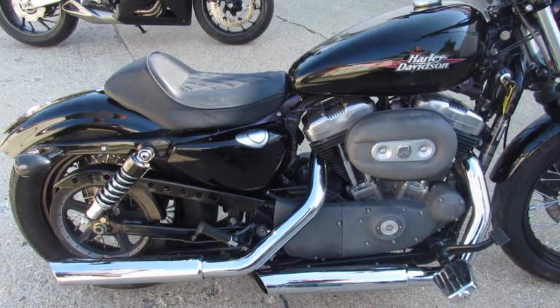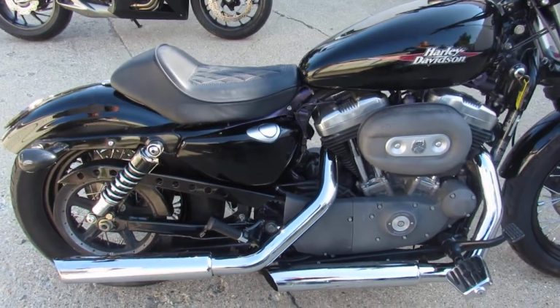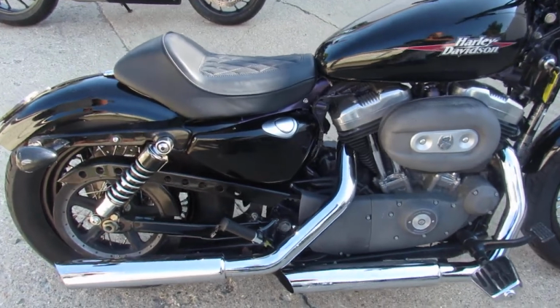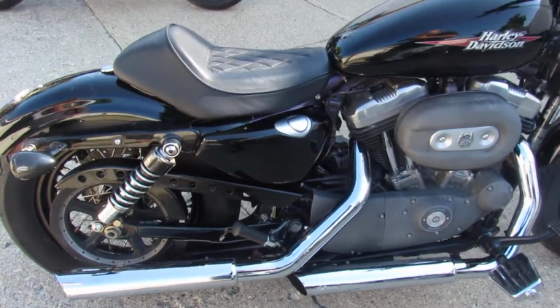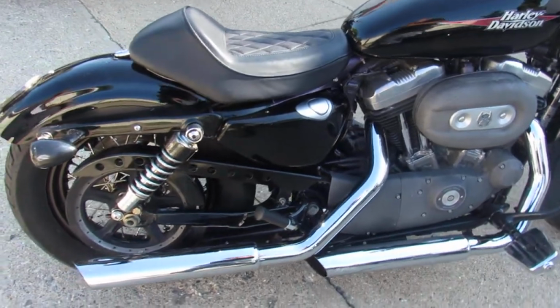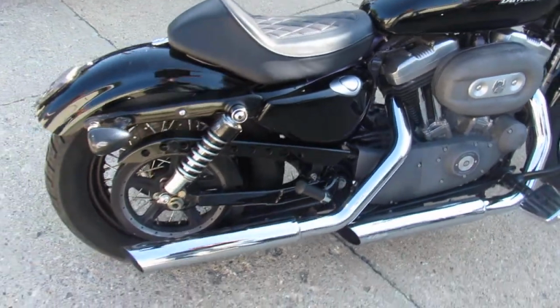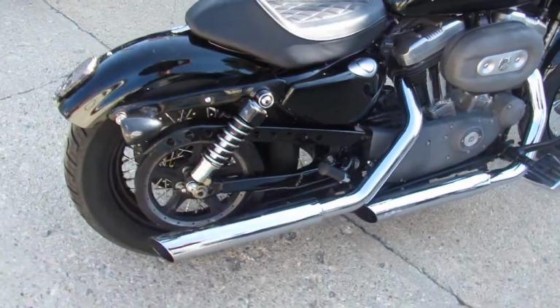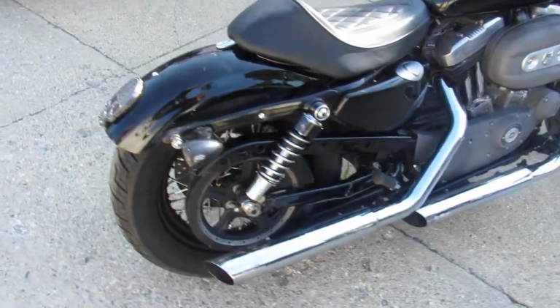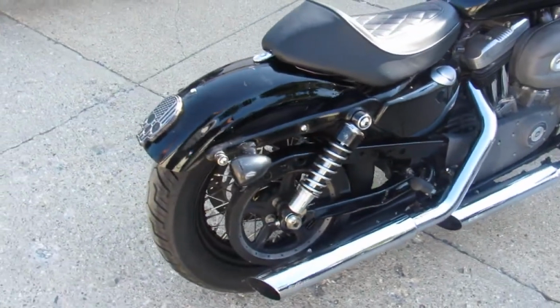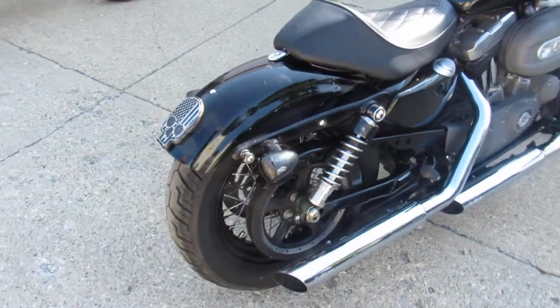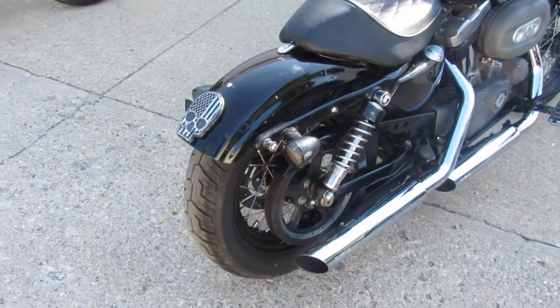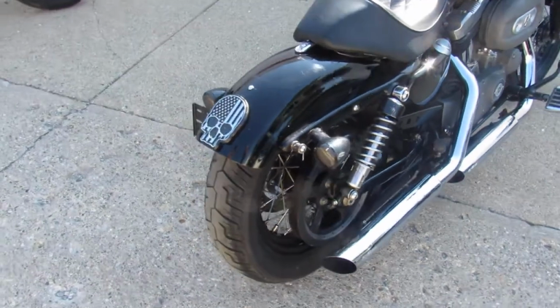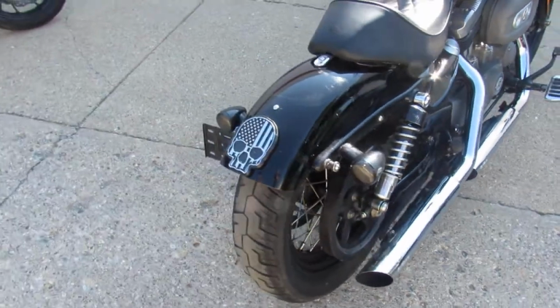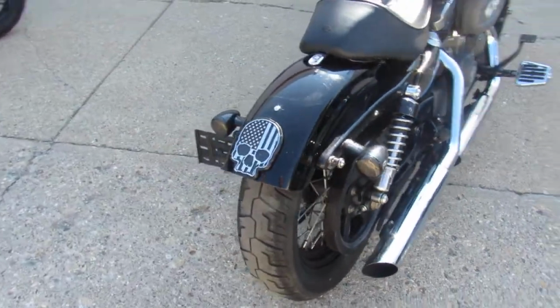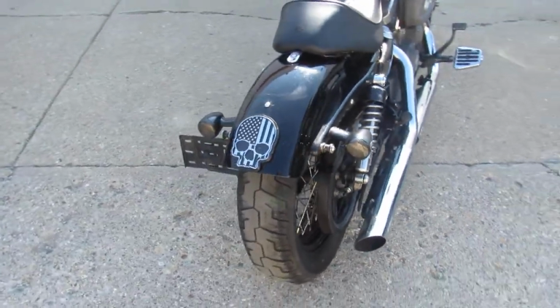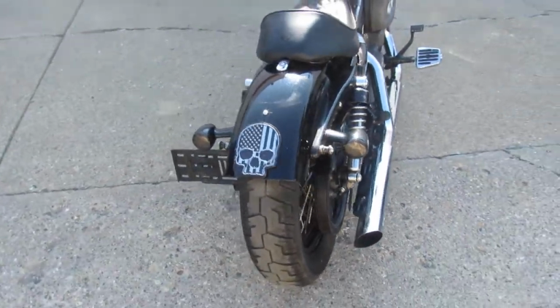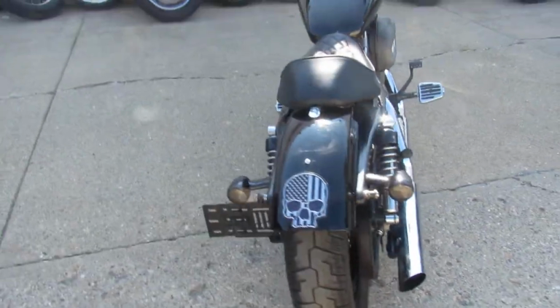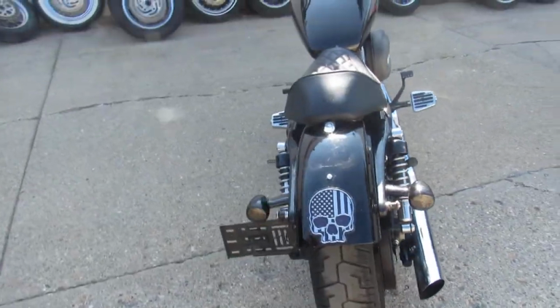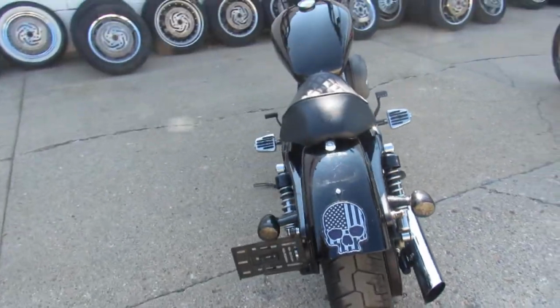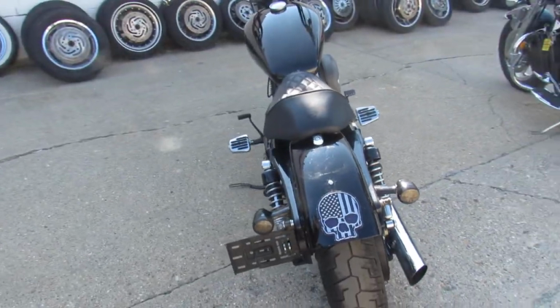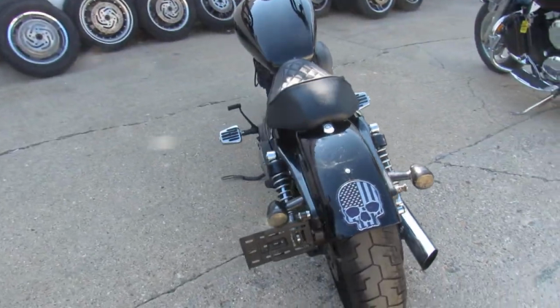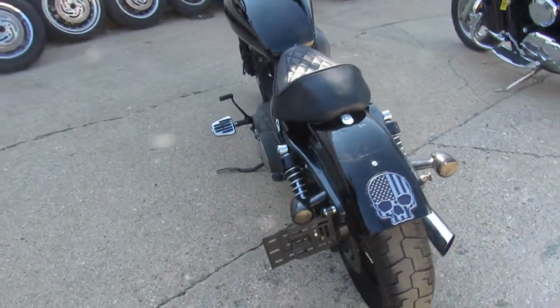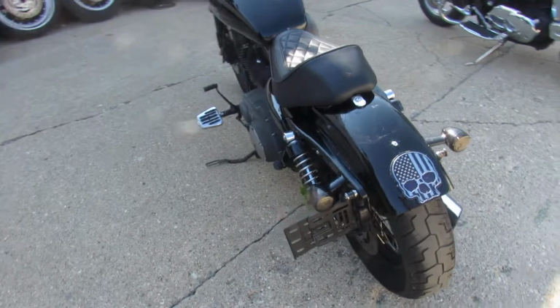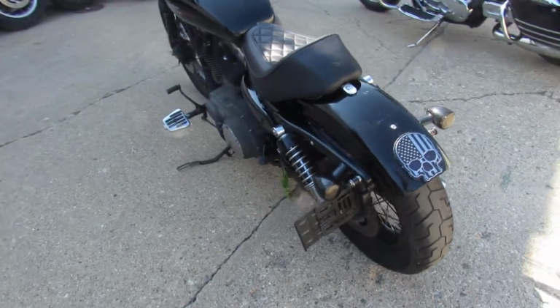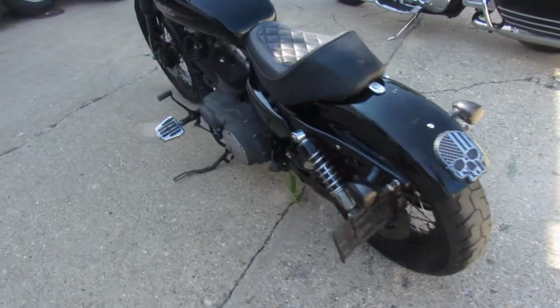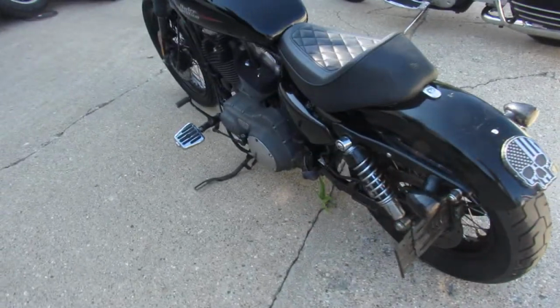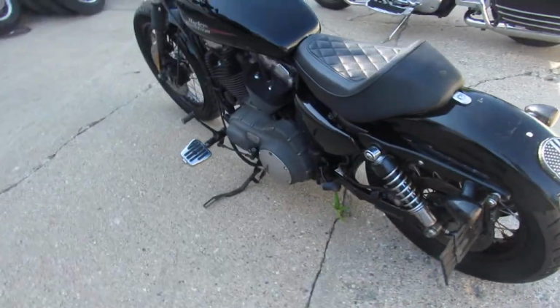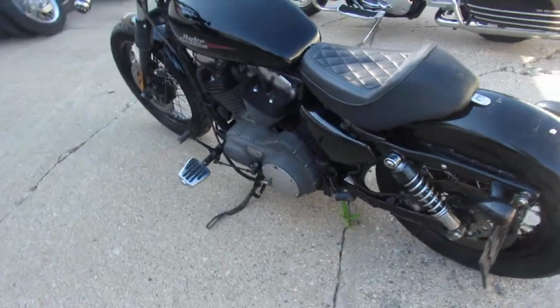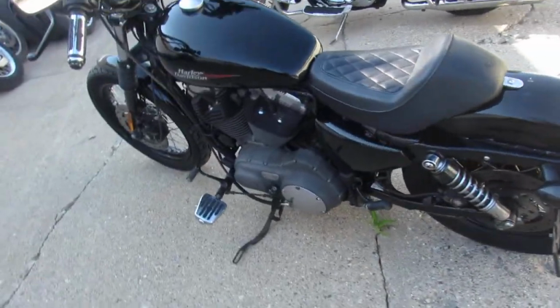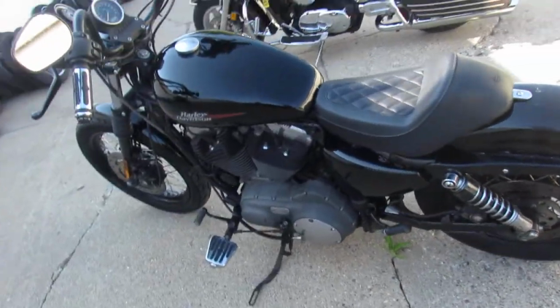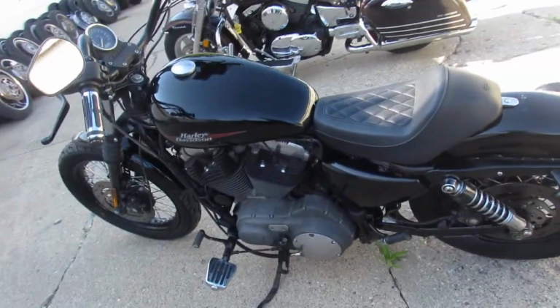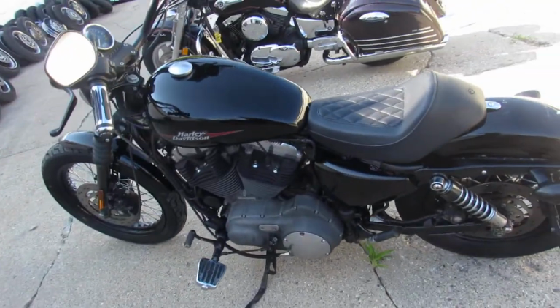Hey guys, ApprovalPowerSports.com here doing some videos on some bikes that just came in off the truck. This one here, 2009 Sportster 1200 for sale. All stock, no modifications. Nice clean 1200 Sporty, just serviced here at the dealership.